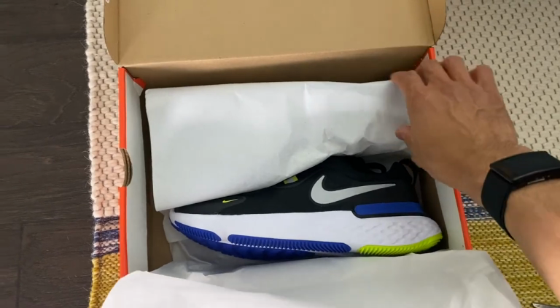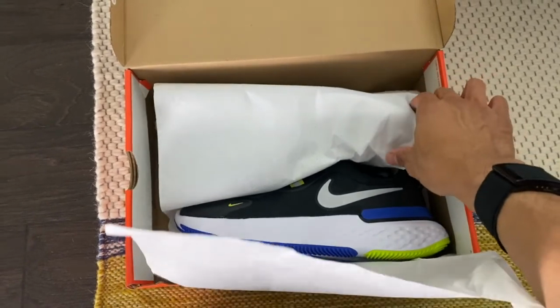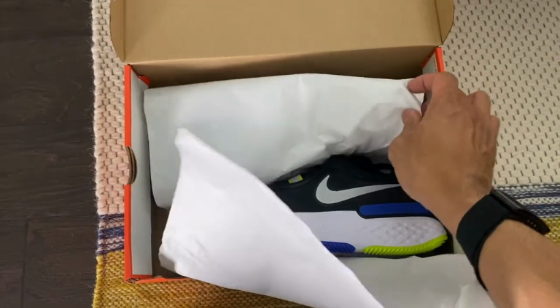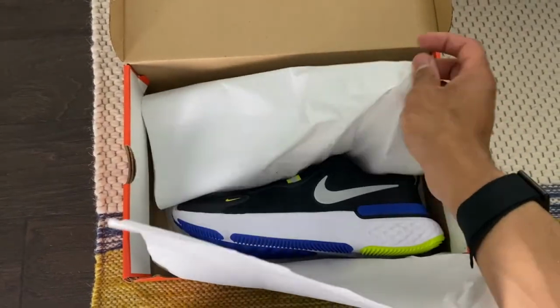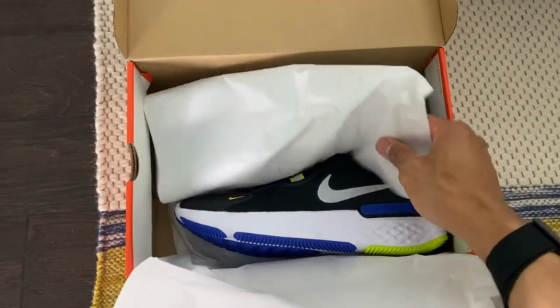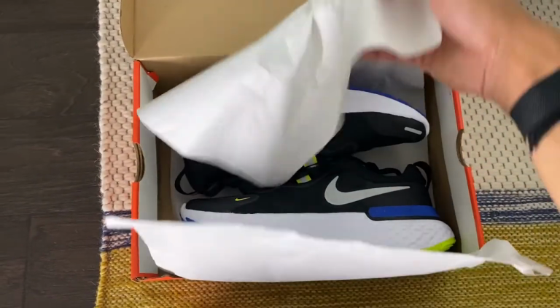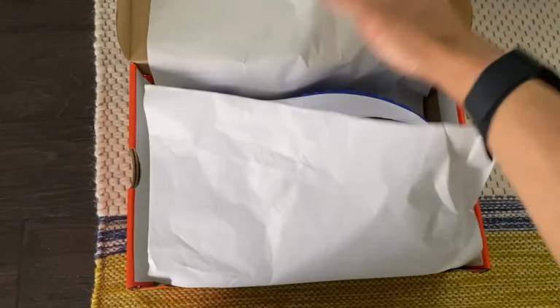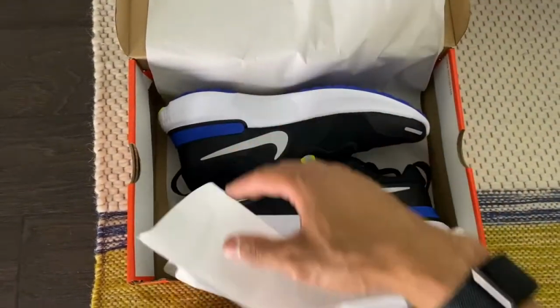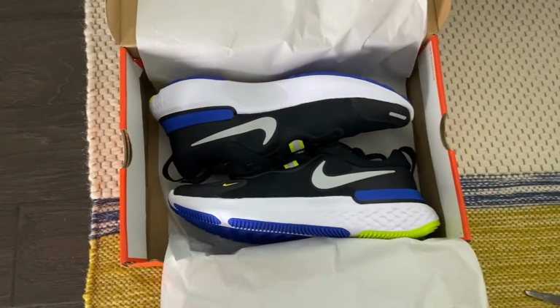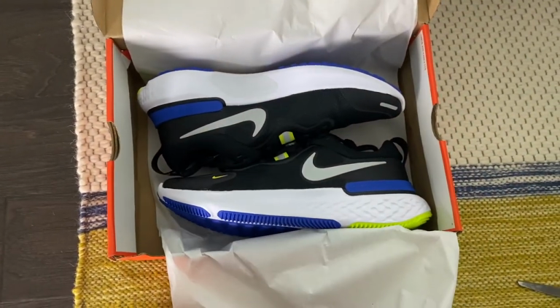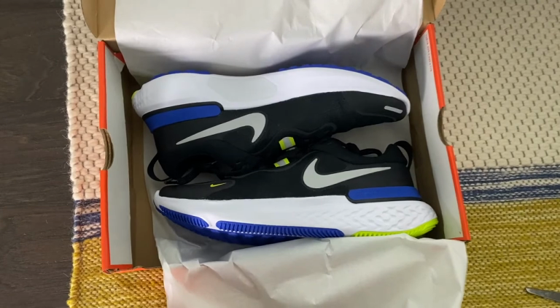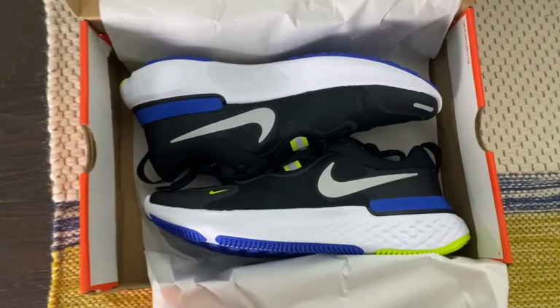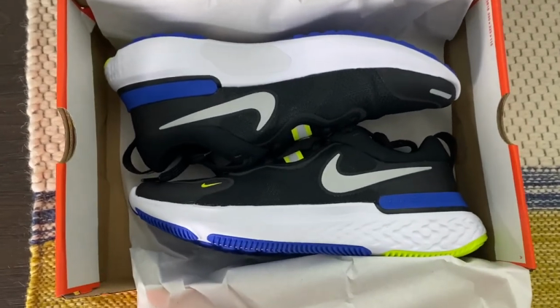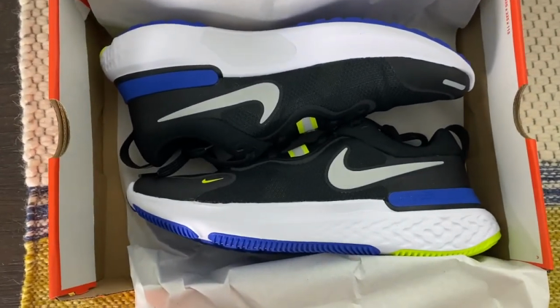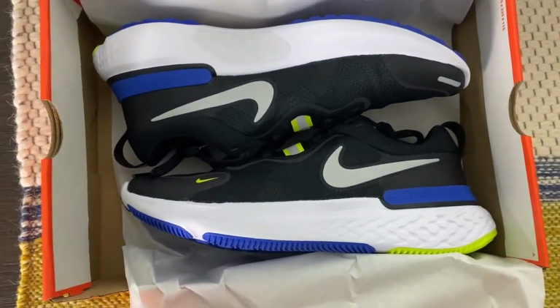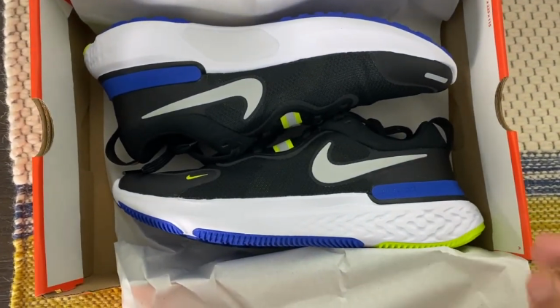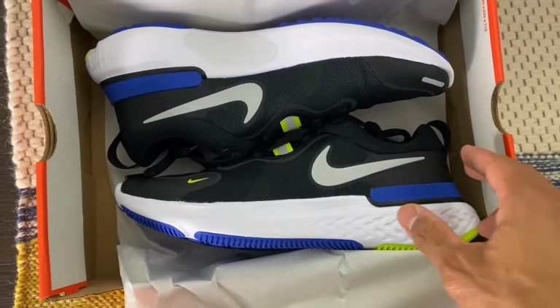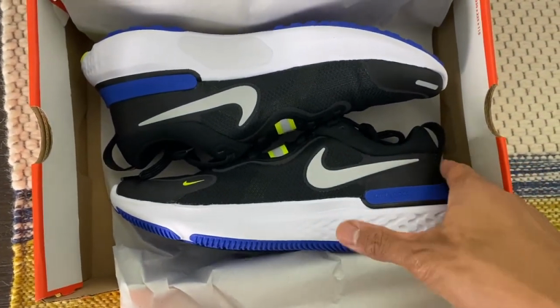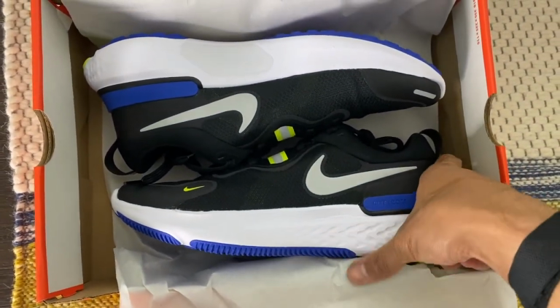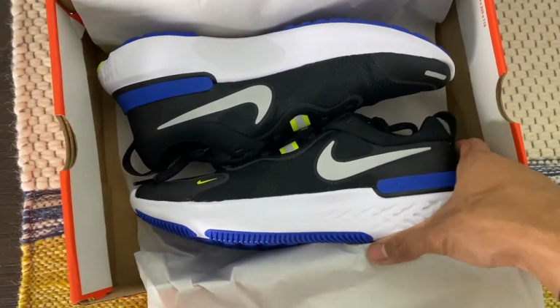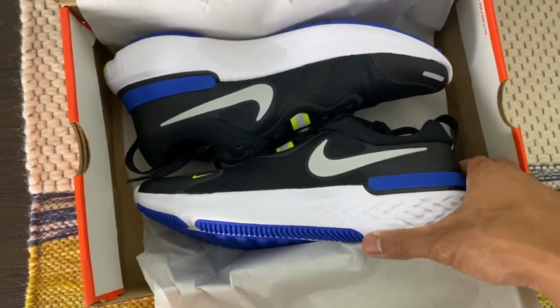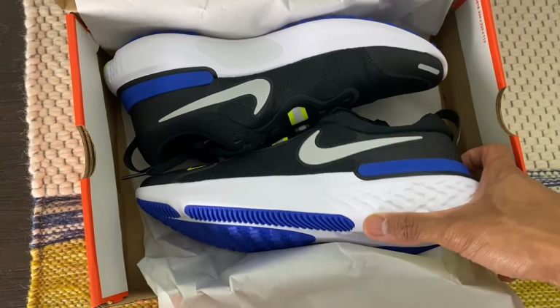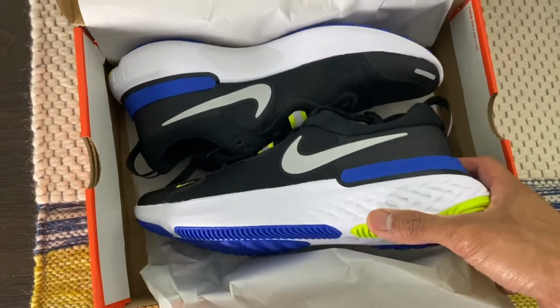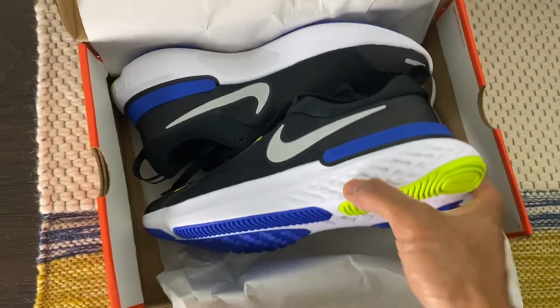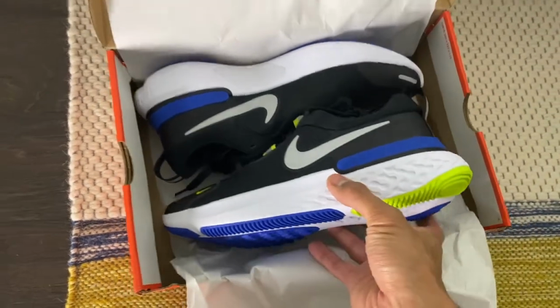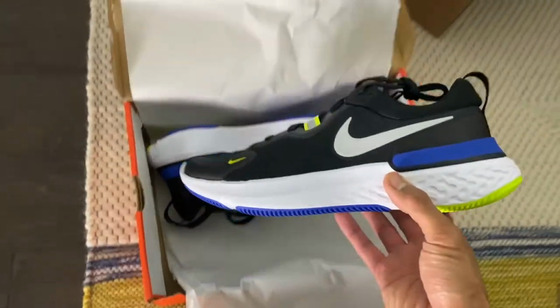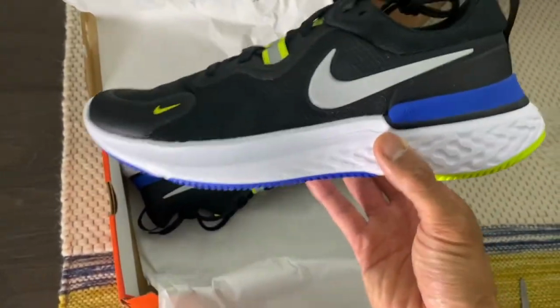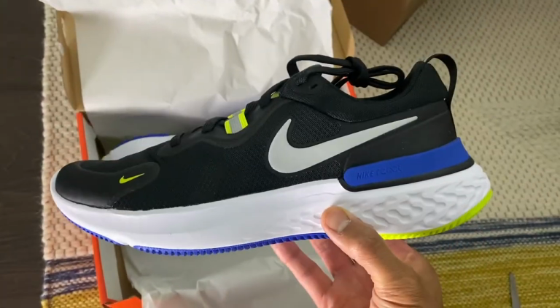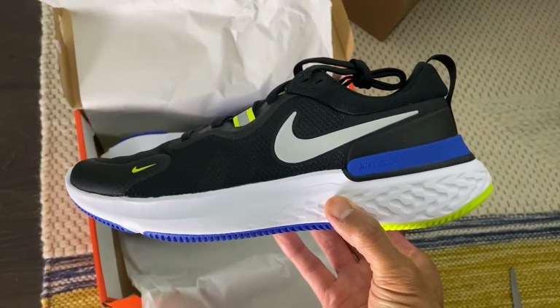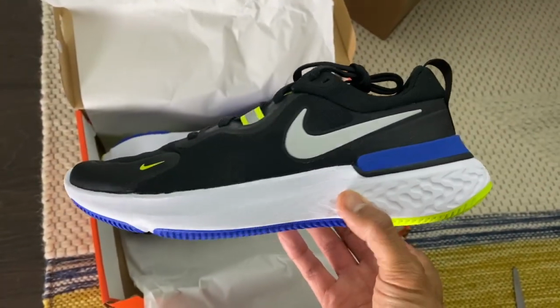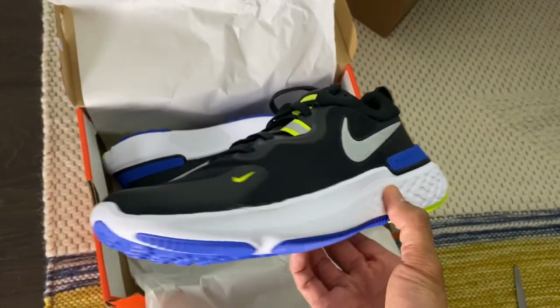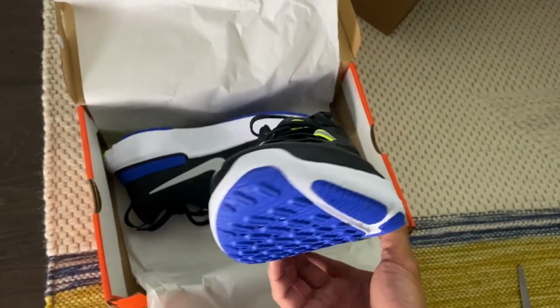I got this because it's full React foam. From the reviews I've read, it's likely a better option than the Pegasus — I was looking at the Pegasus too, those were on sale. But these look nice.